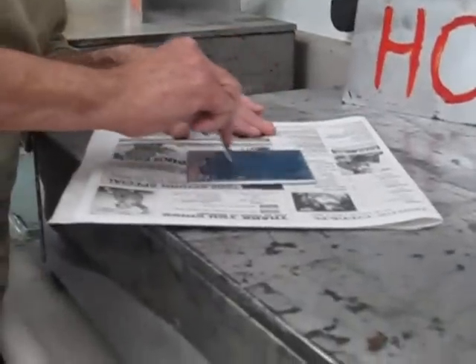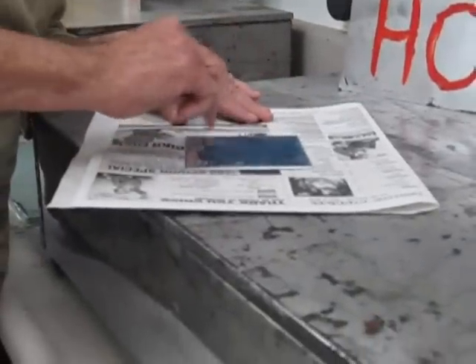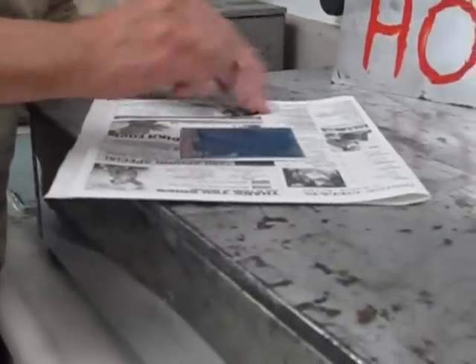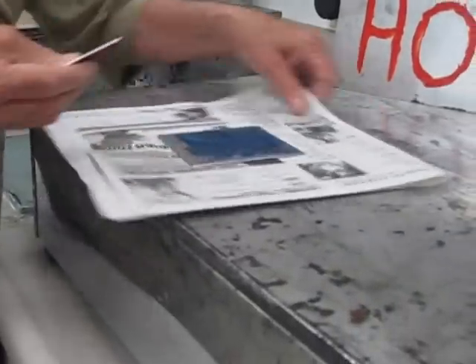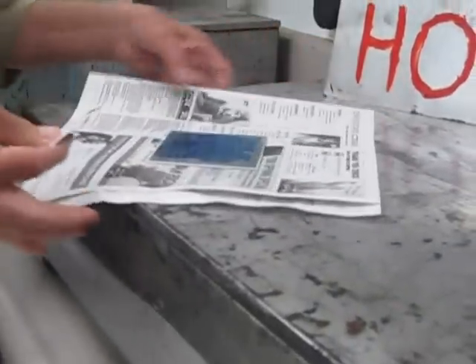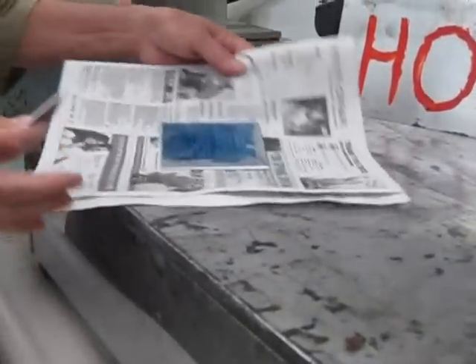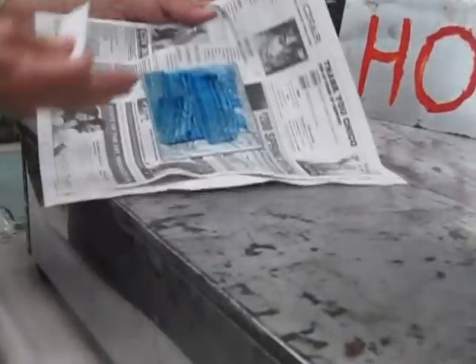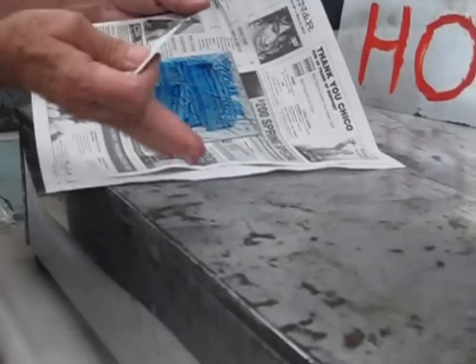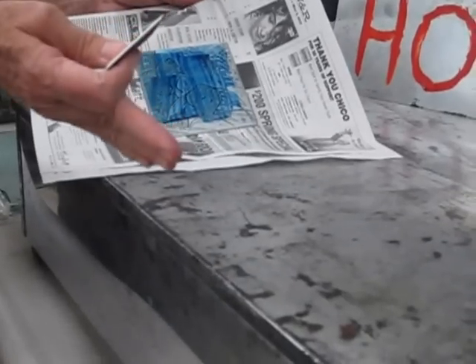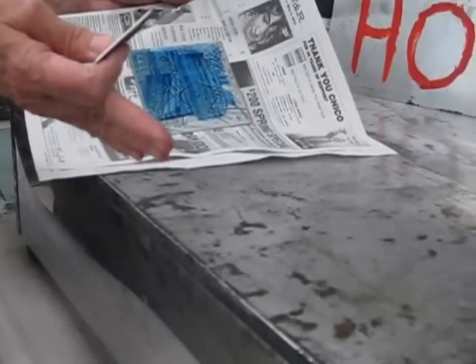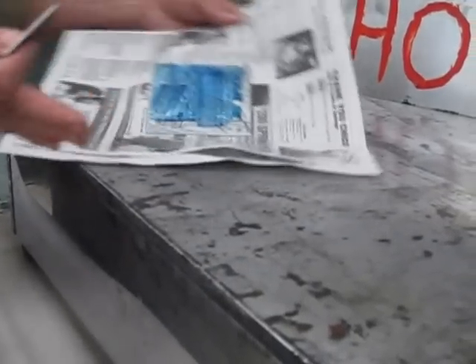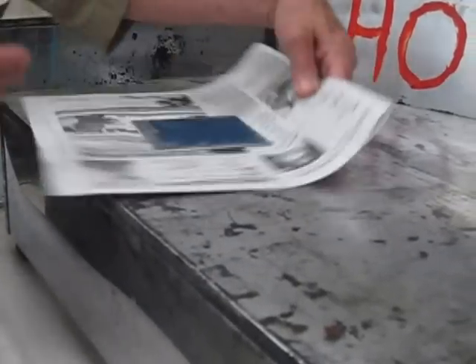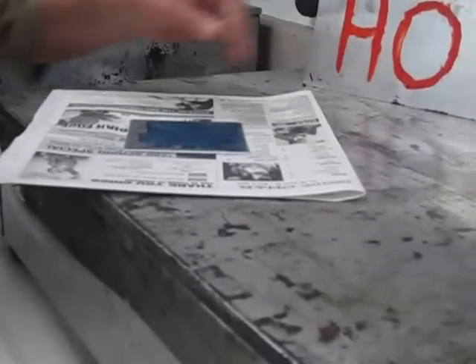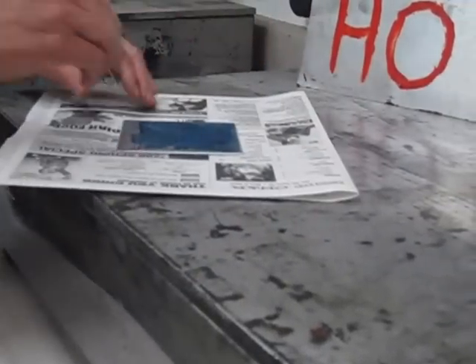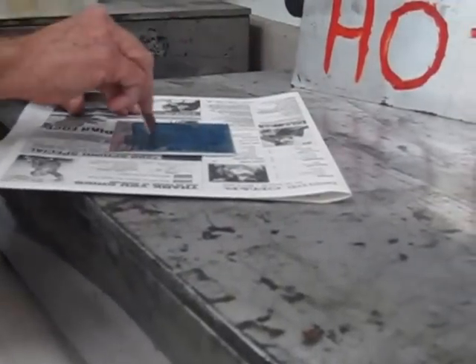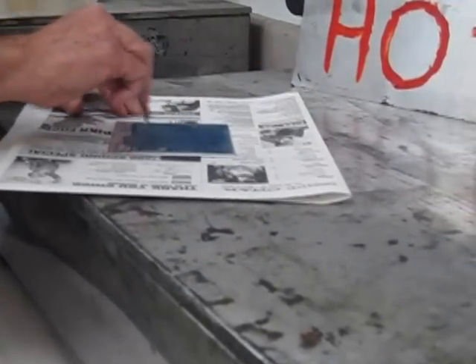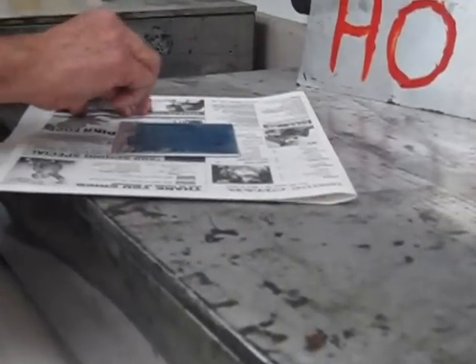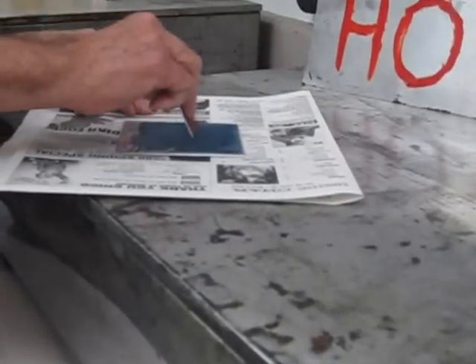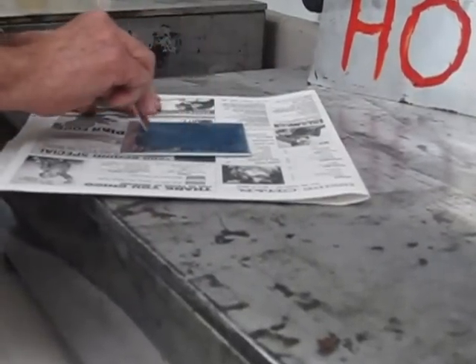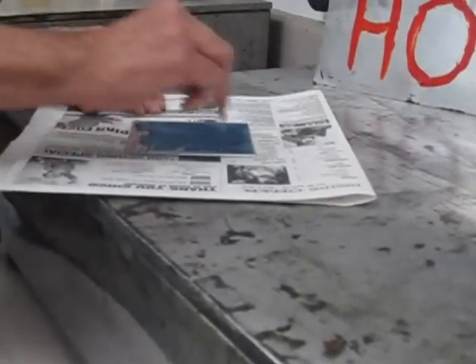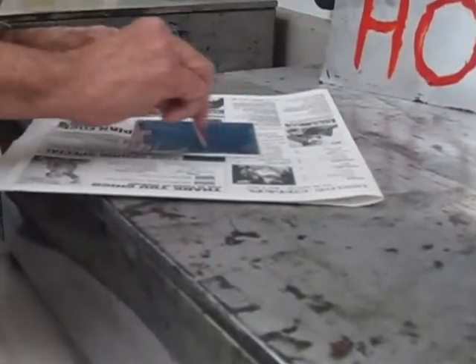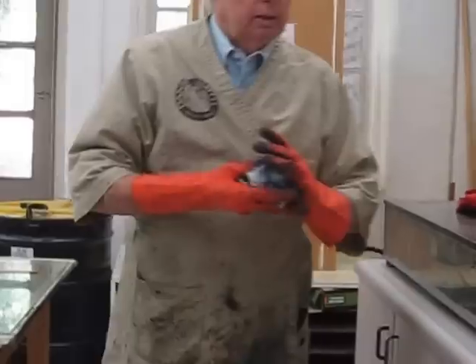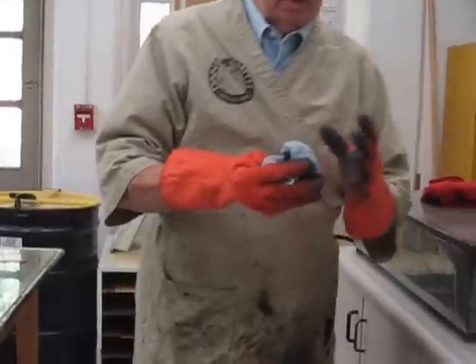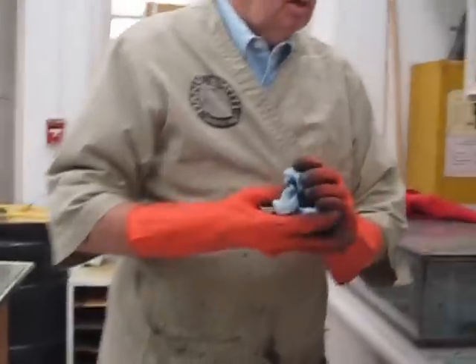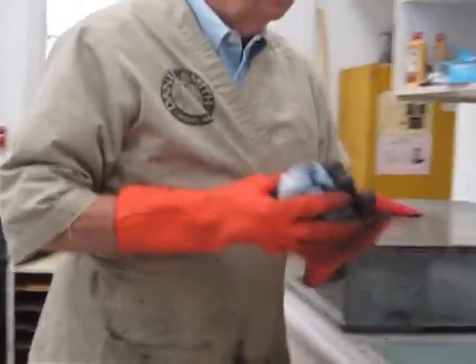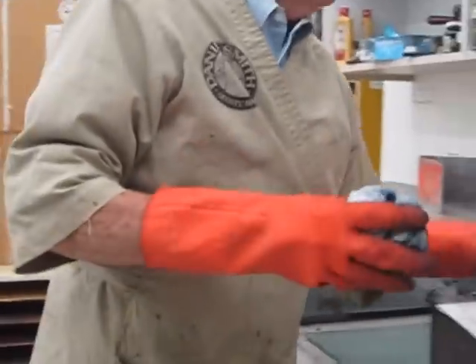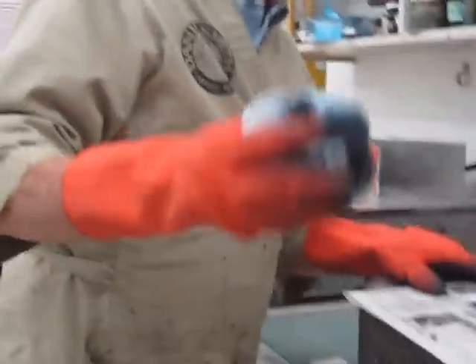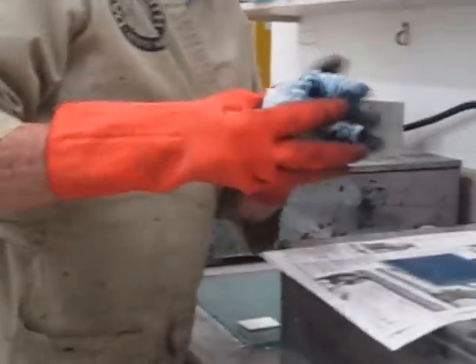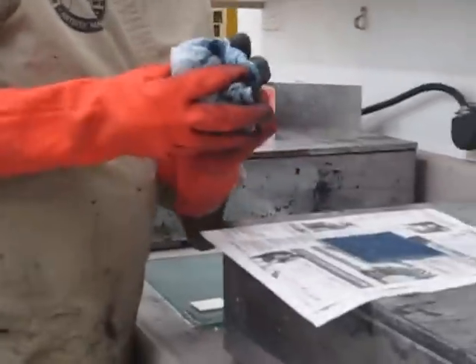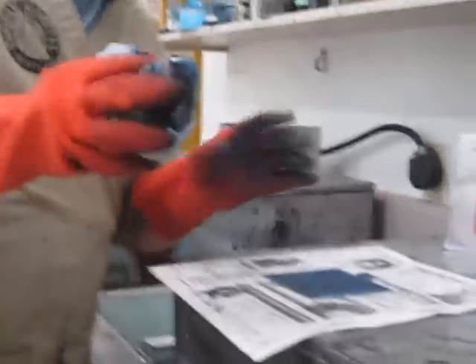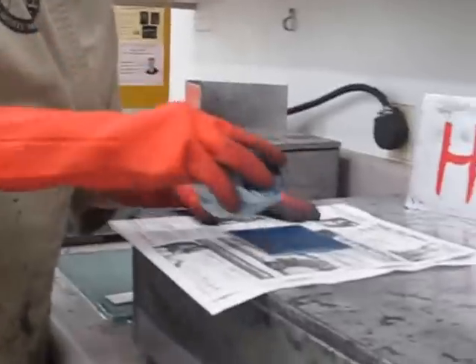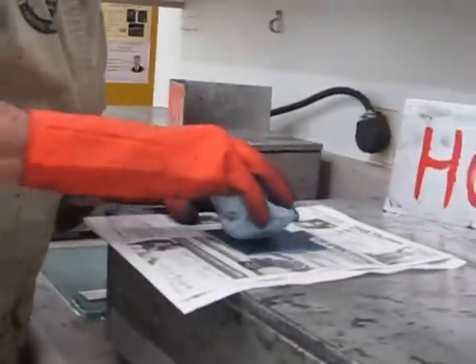You draw everything in reverse — so these fish were actually drawn going the other way, because they come out in reverse when they're printed. Now we're going to wipe this ink off the surface.